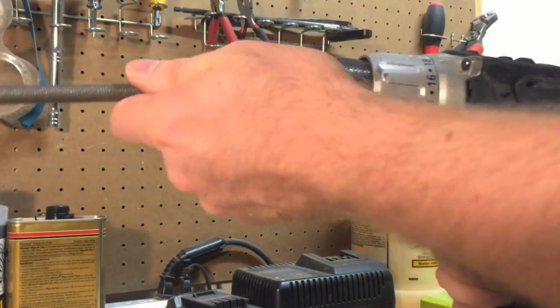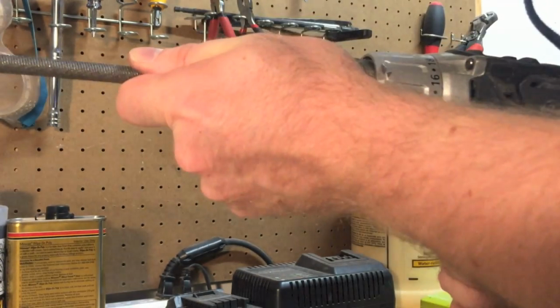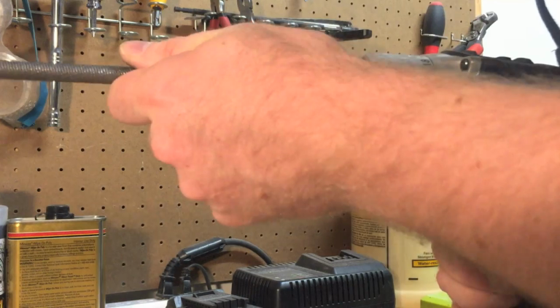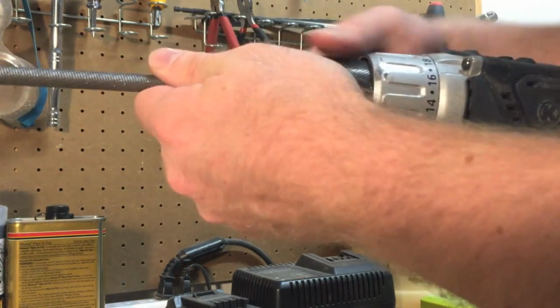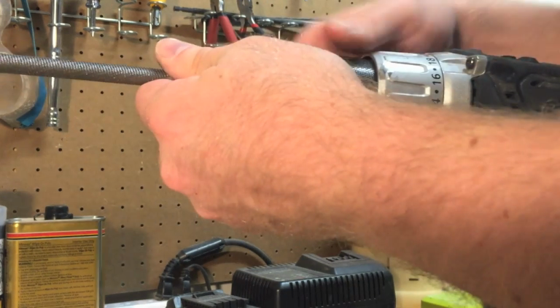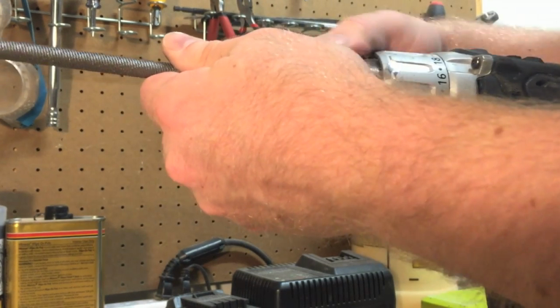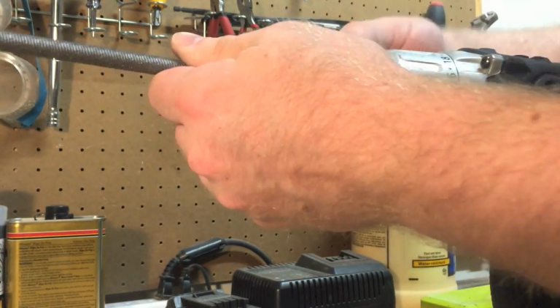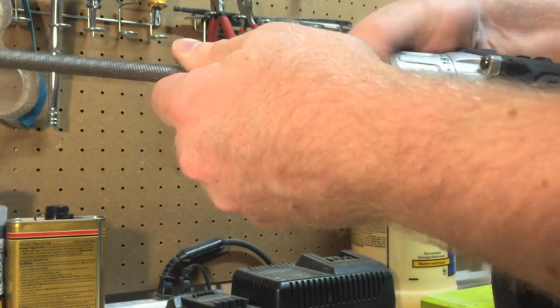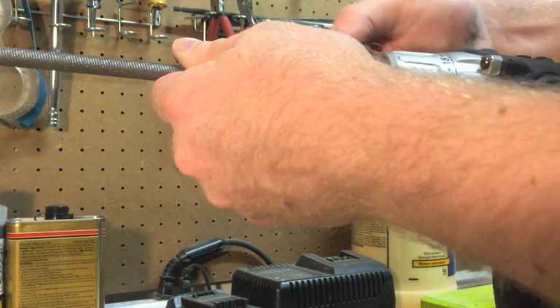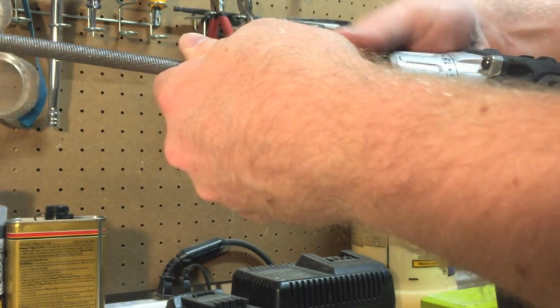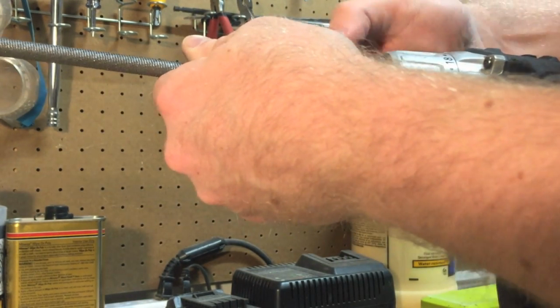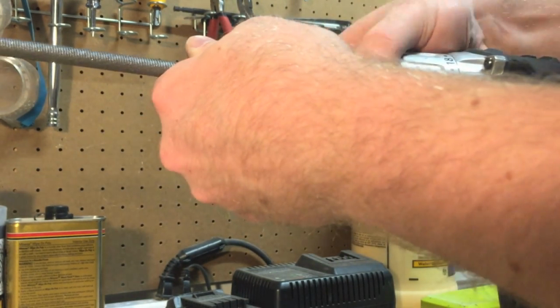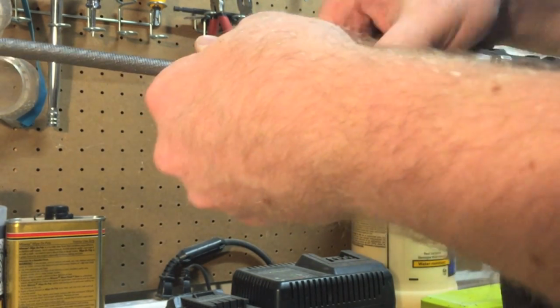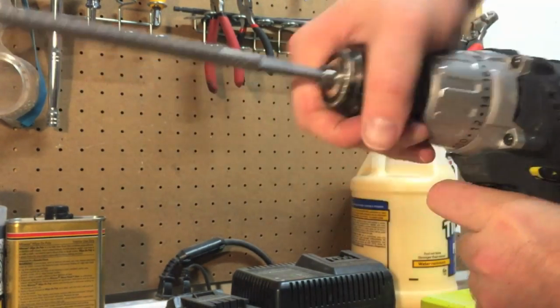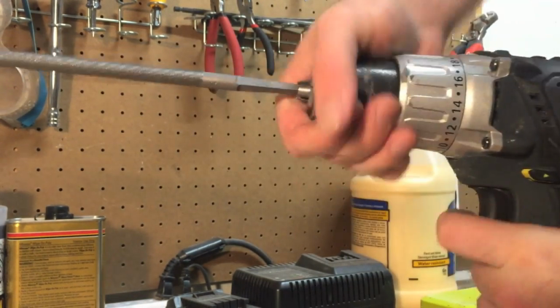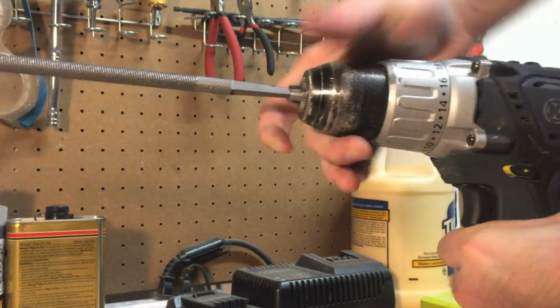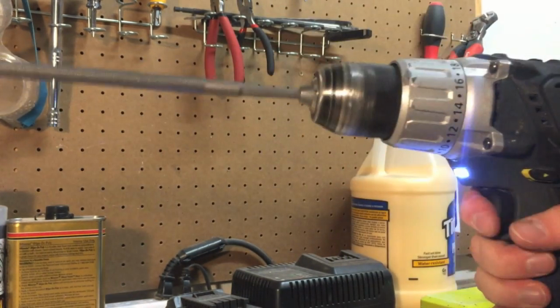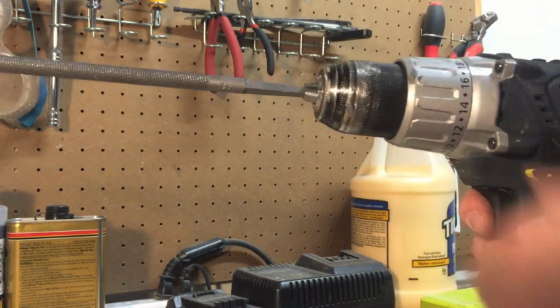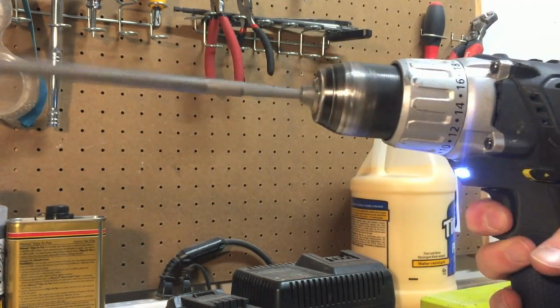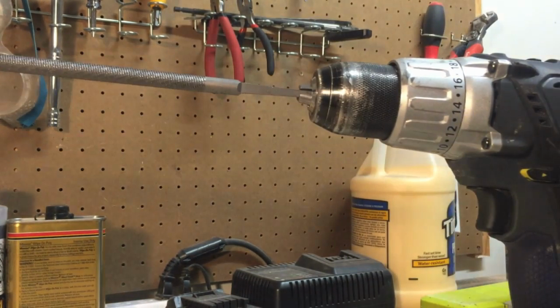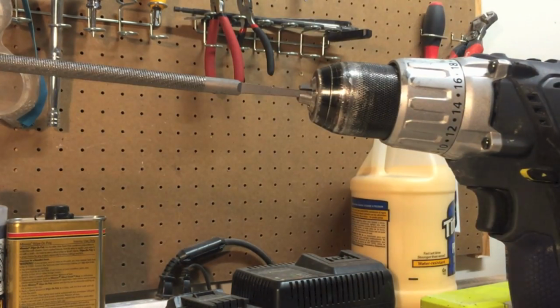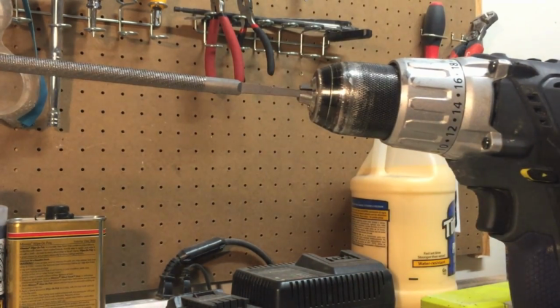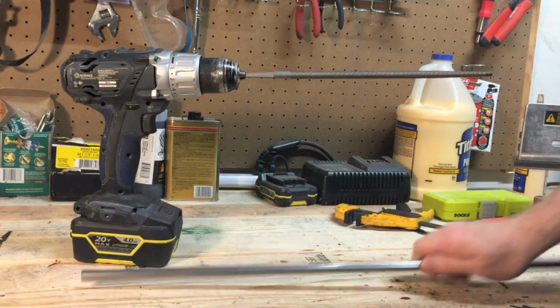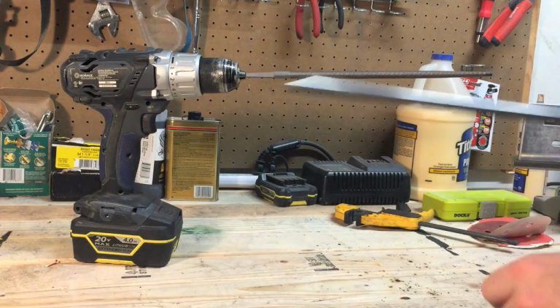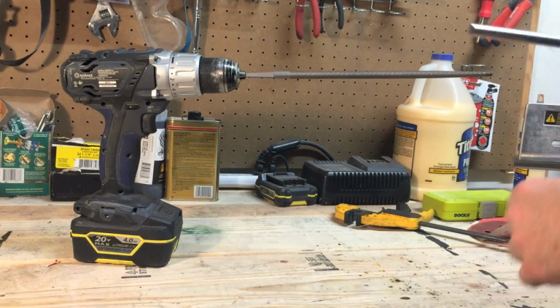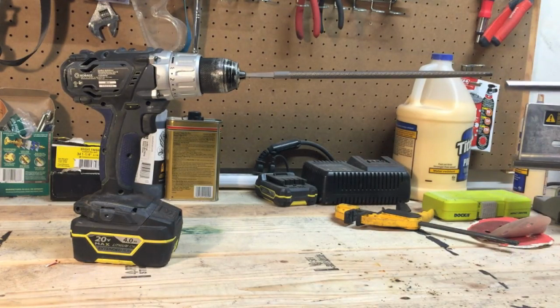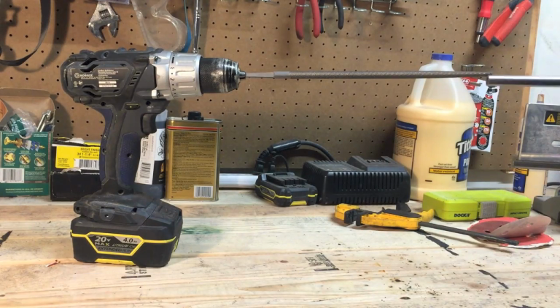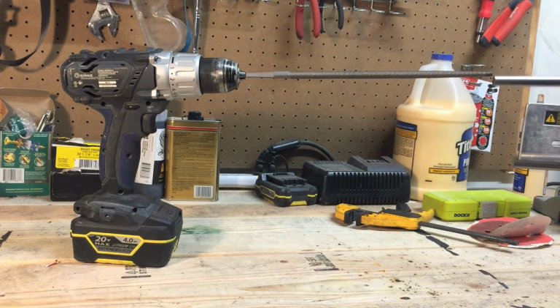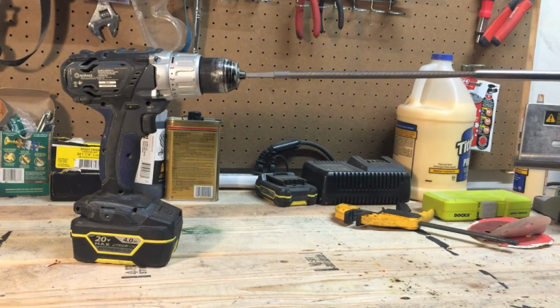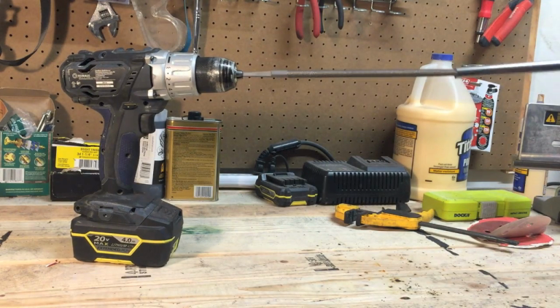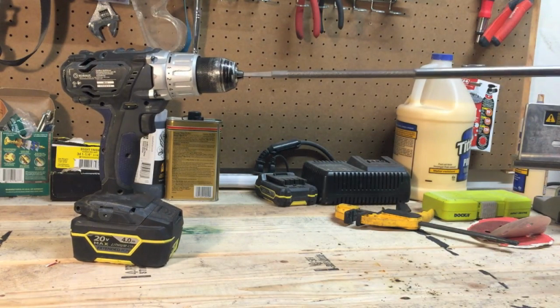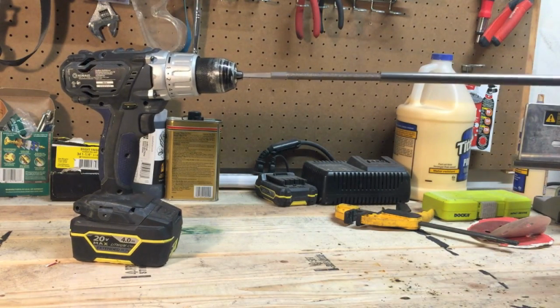For the casing, I used half-inch round steel tubing with a 3/8 inch diameter center, which was just slightly too small to slide the Sharpie tip into. I used a round file on my drill to bore out the center a bit to get the diameter right.